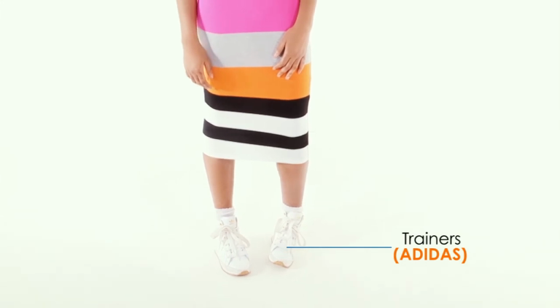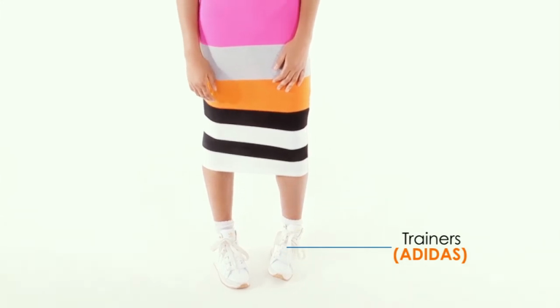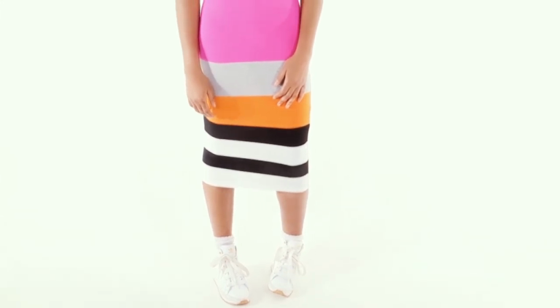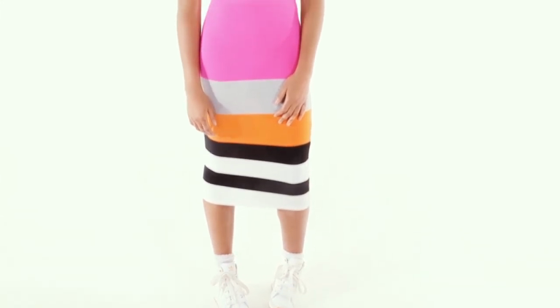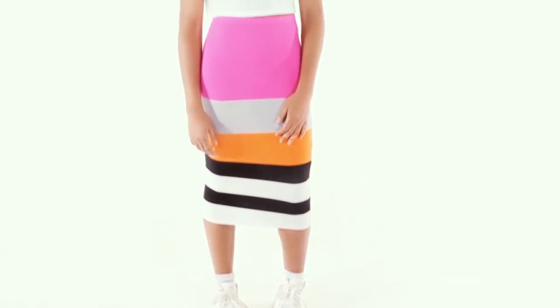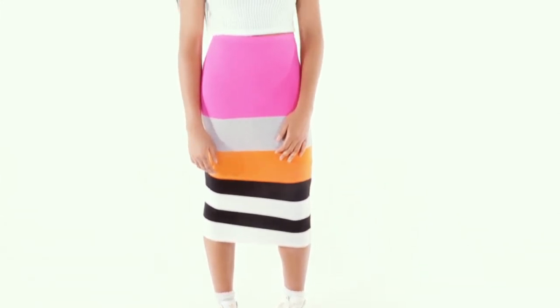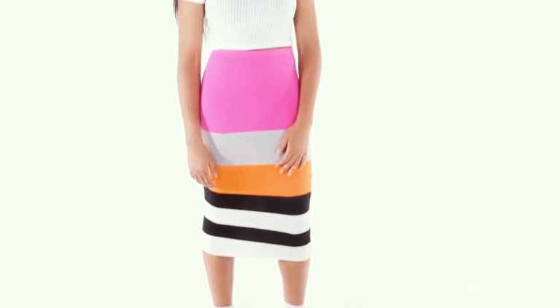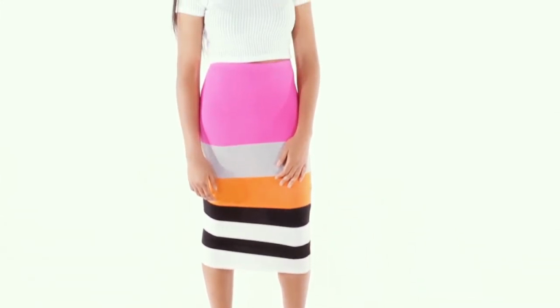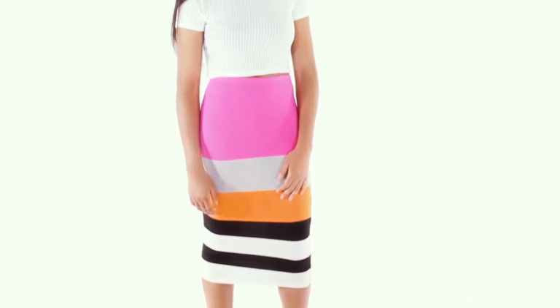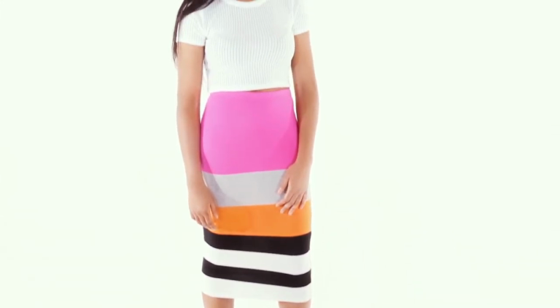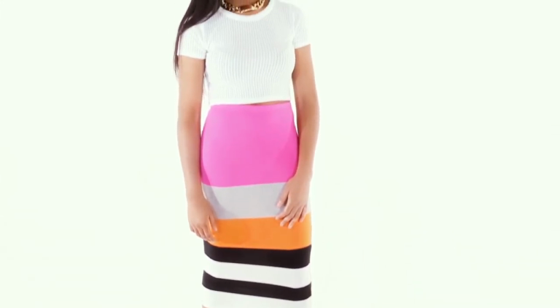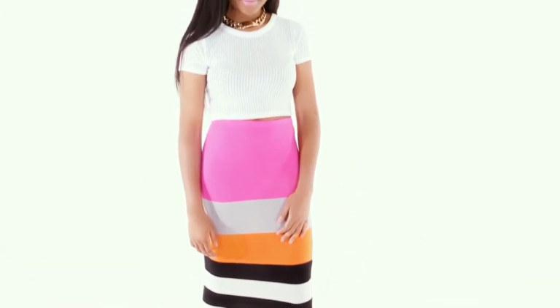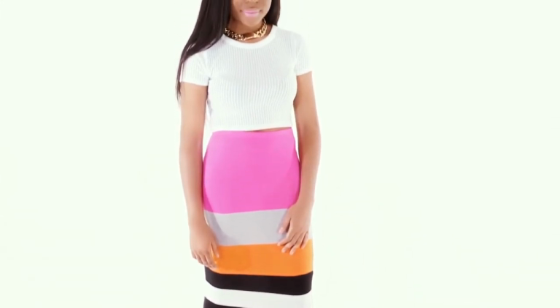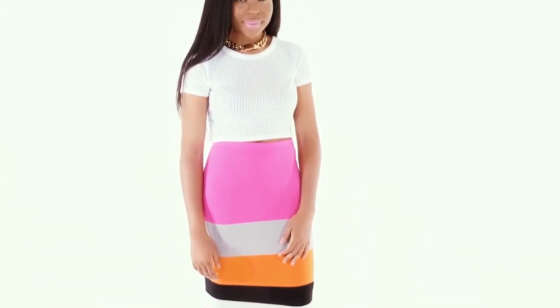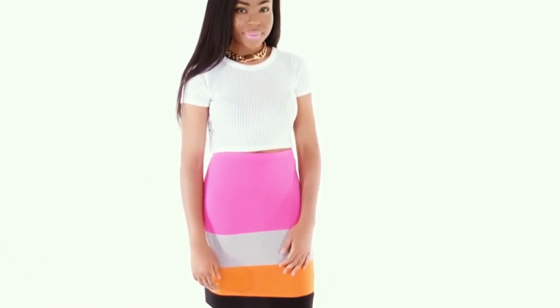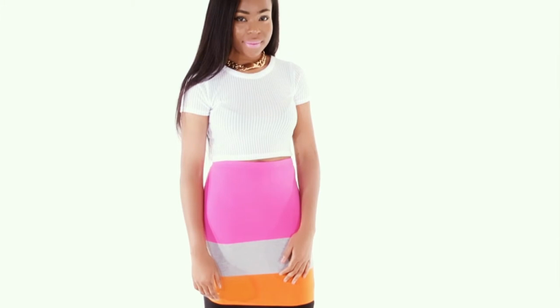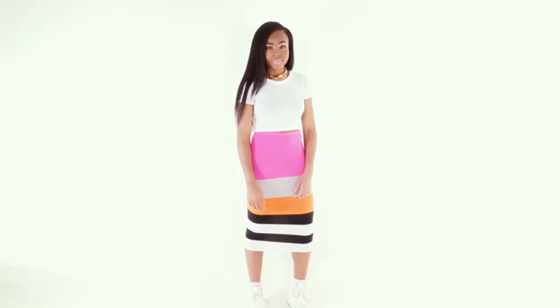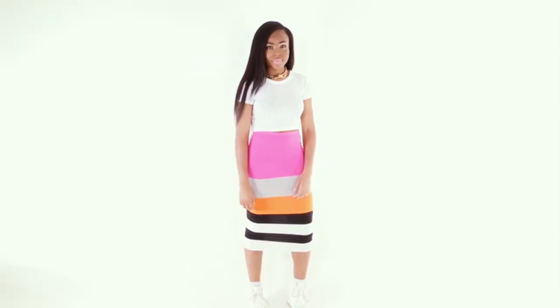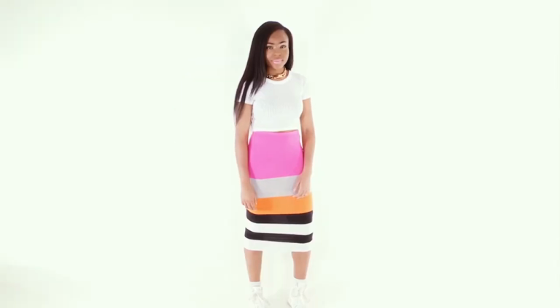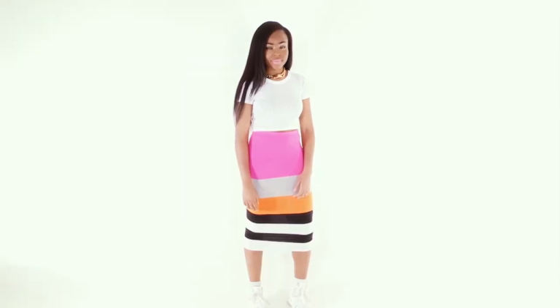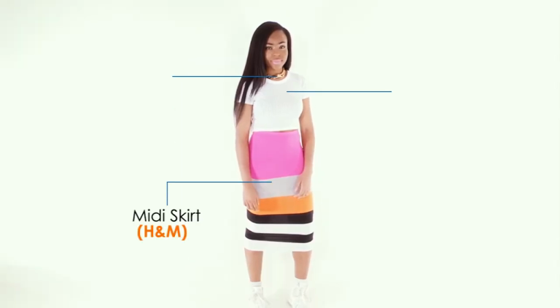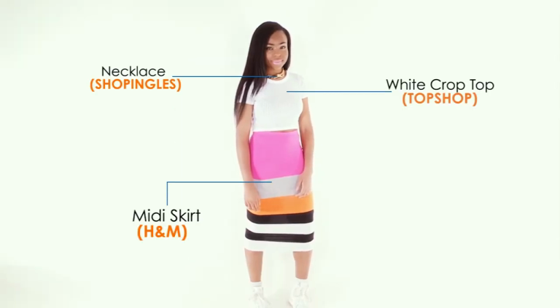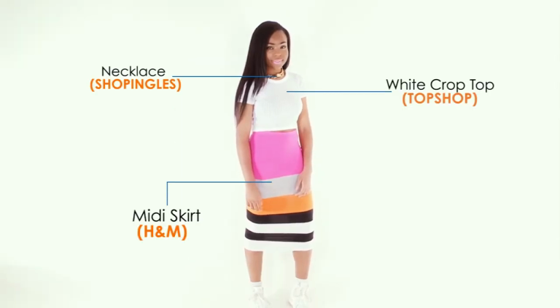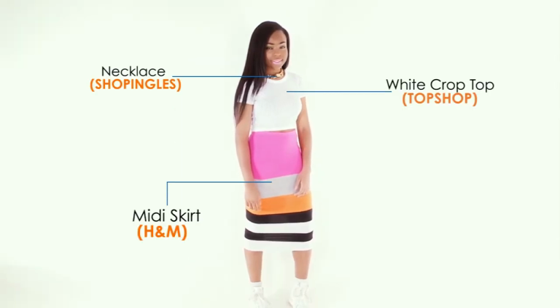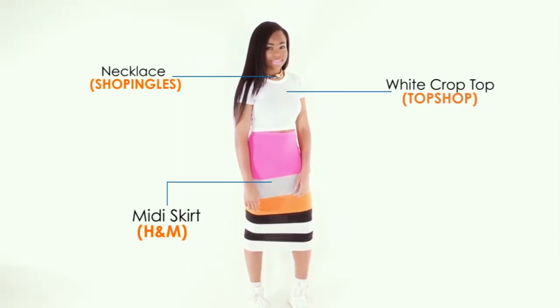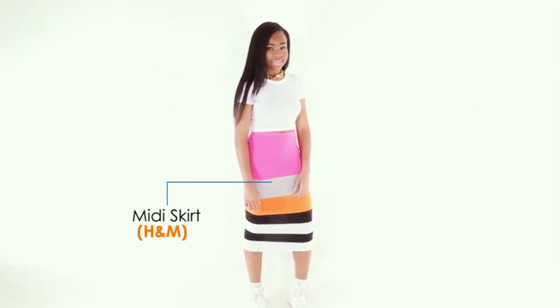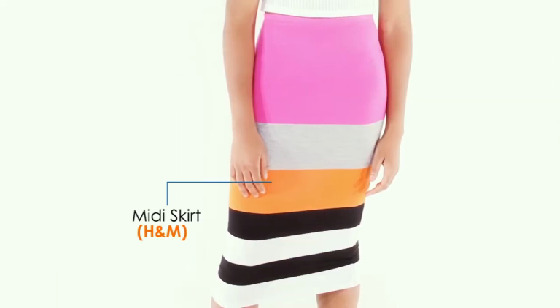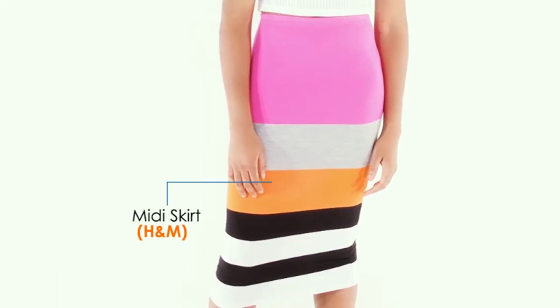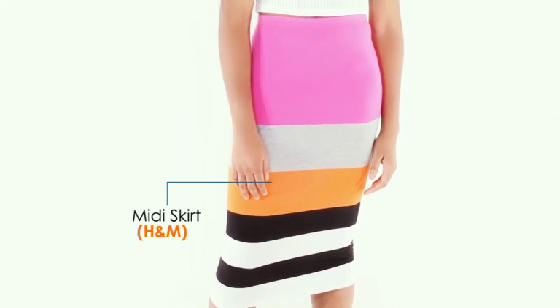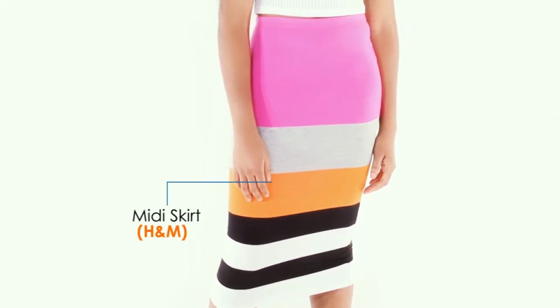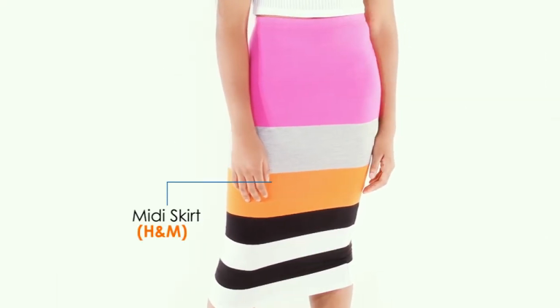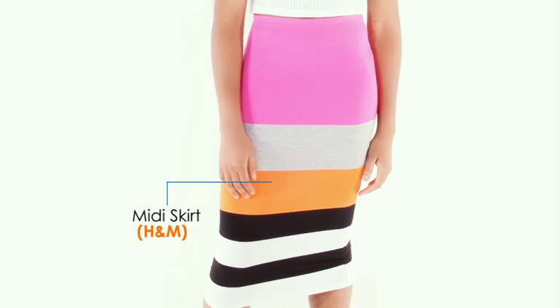White seems to be the perfect bridge between wearing your block colours without feeling like a giant lollipop. So here we have this midi skirt from H&M doing all the colour blocking that you'll need.